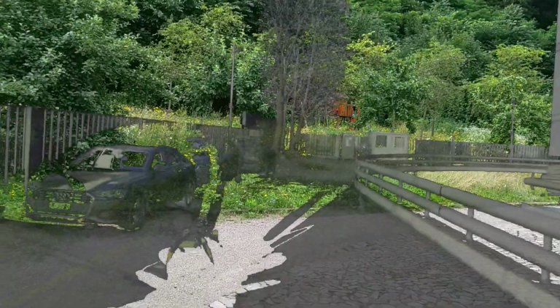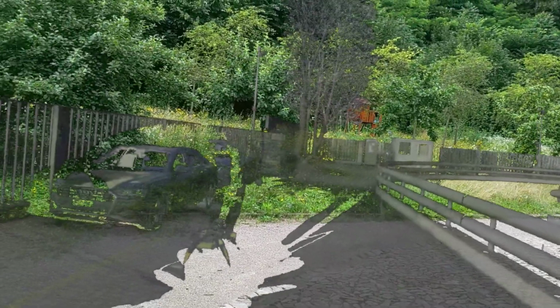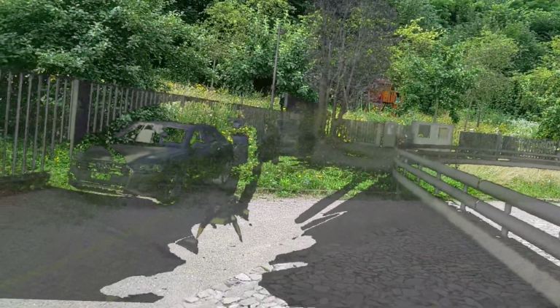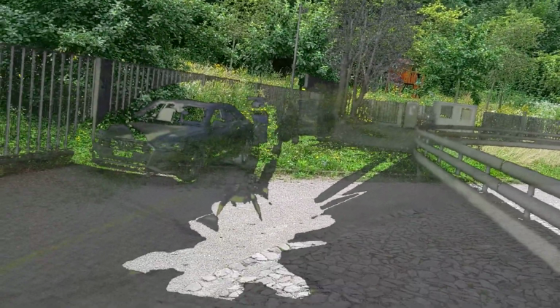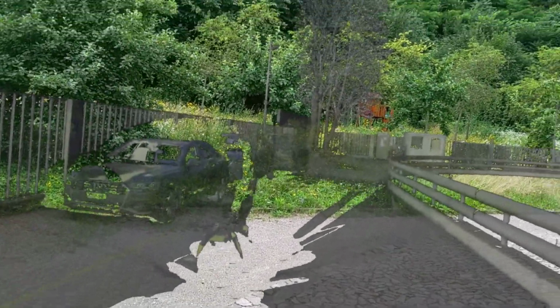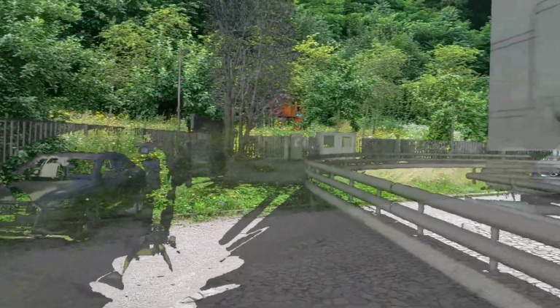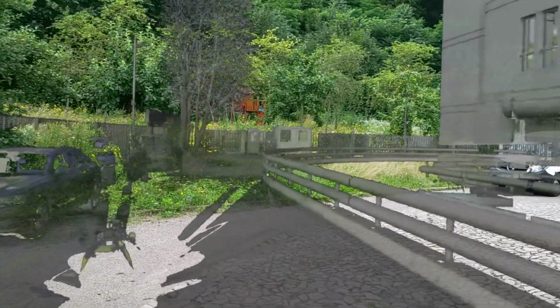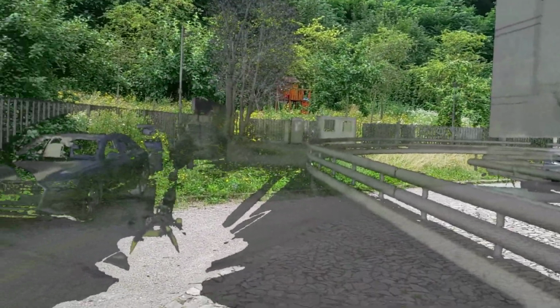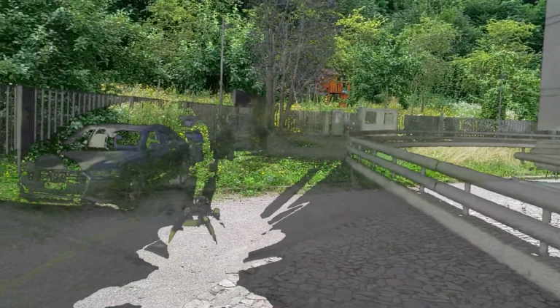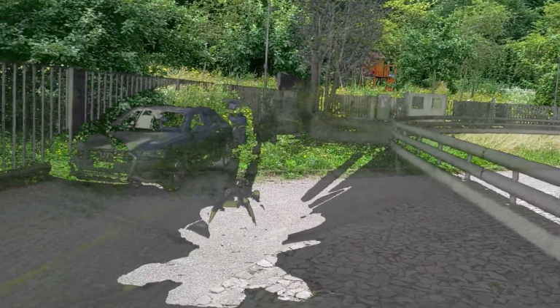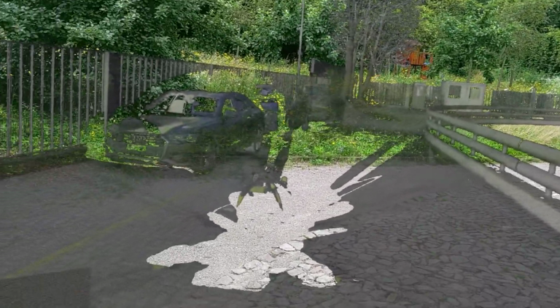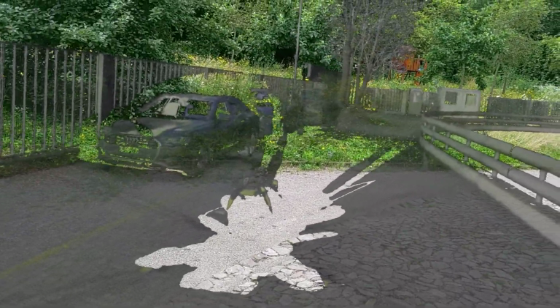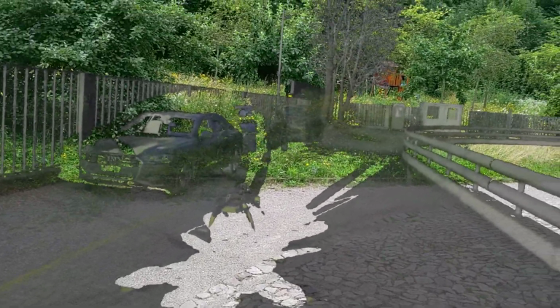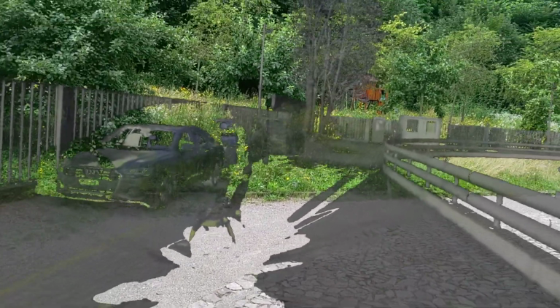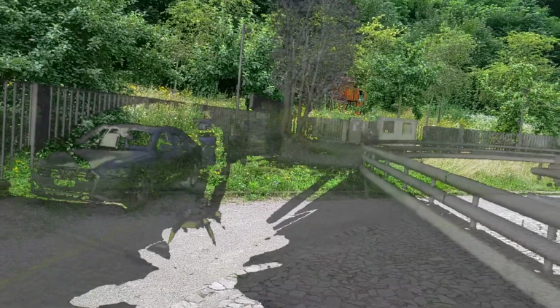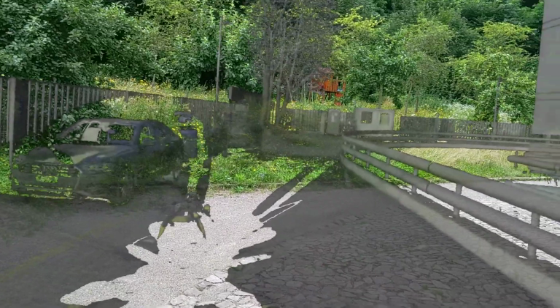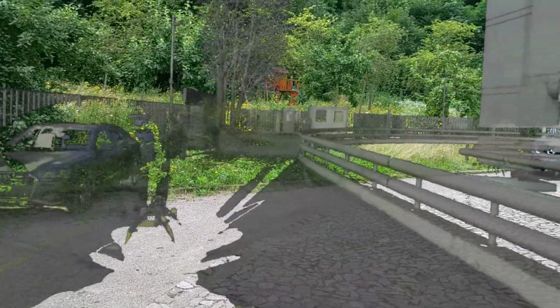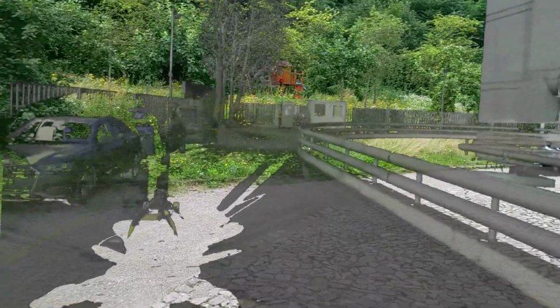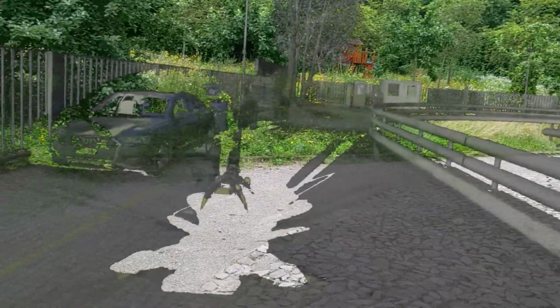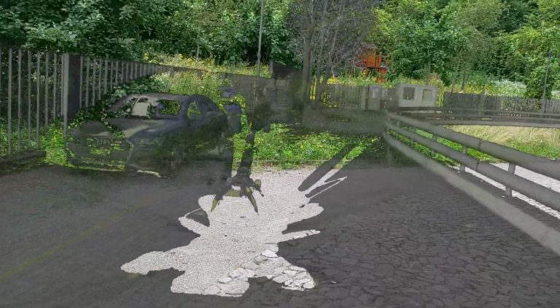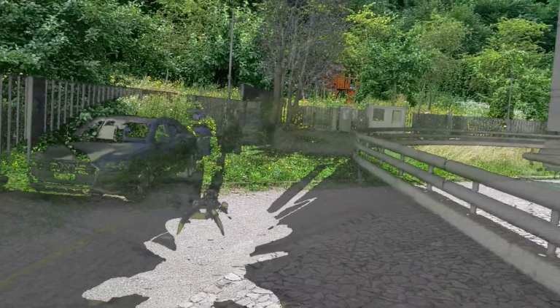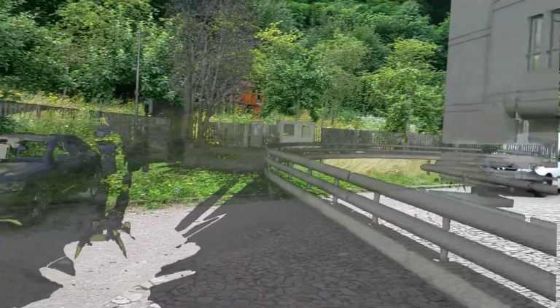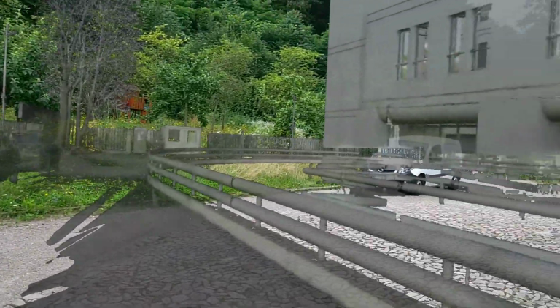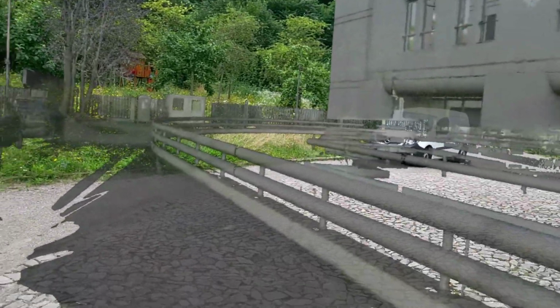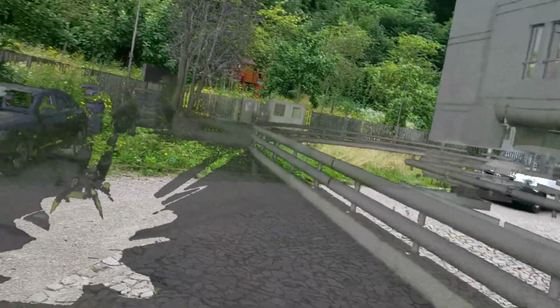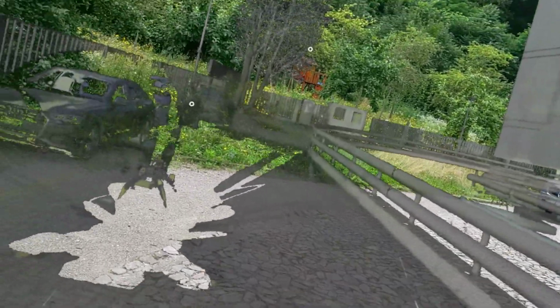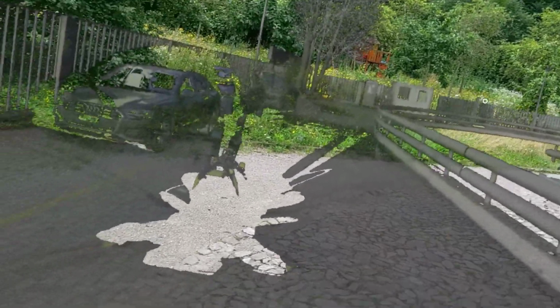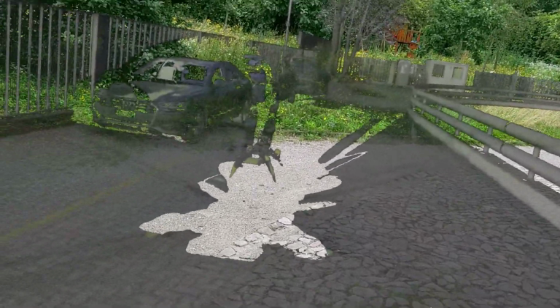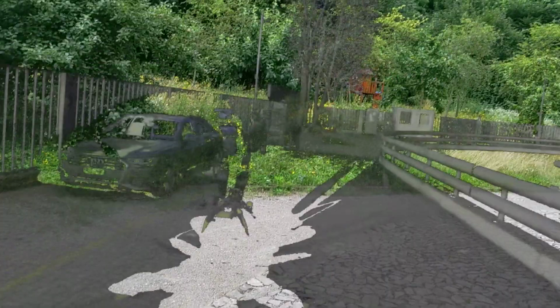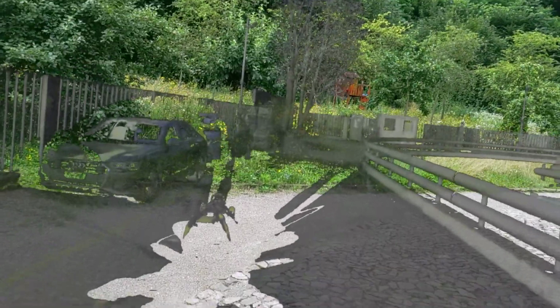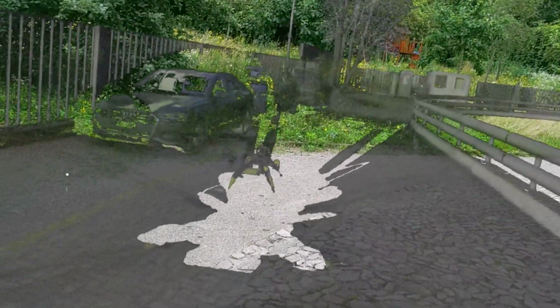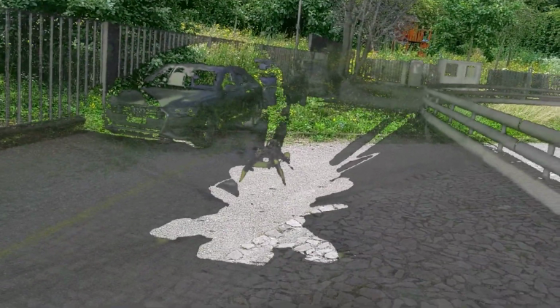Welcome to this quick video where I'm going to show you a 3D point cloud scan that has over a billion points being rendered with Azure Remote Rendering, after I meshed it and toned it into geometry.